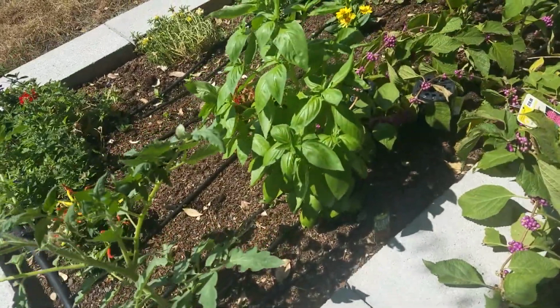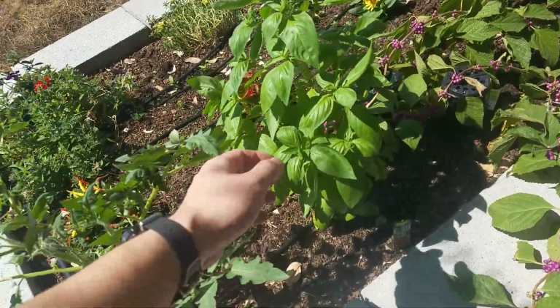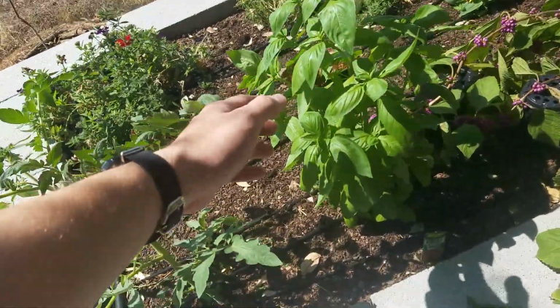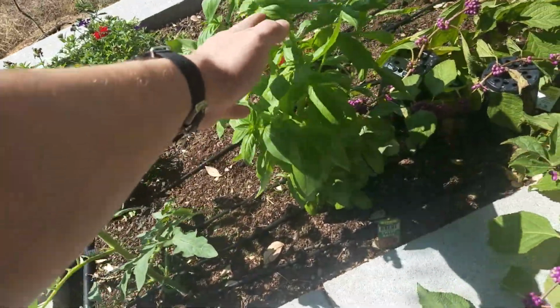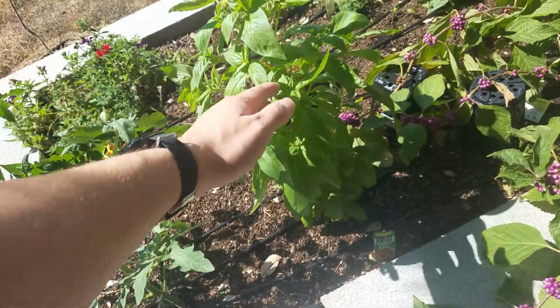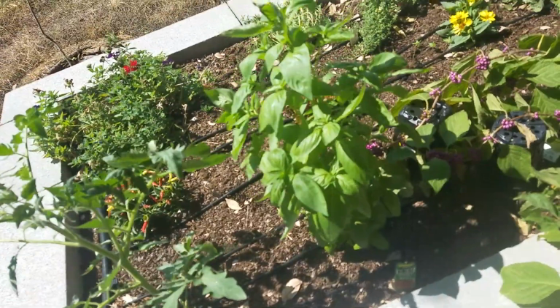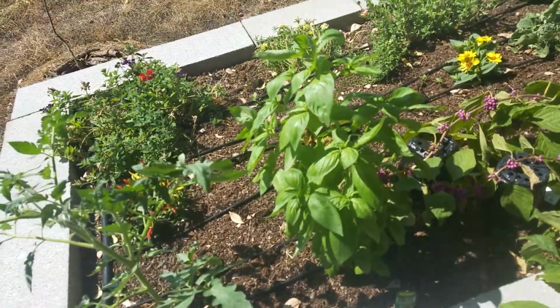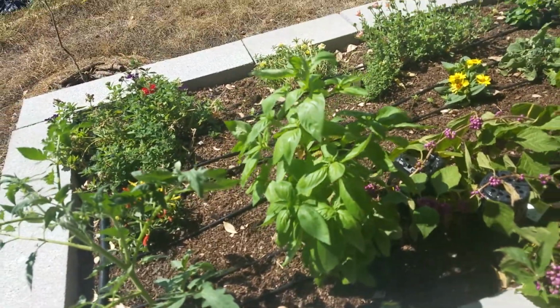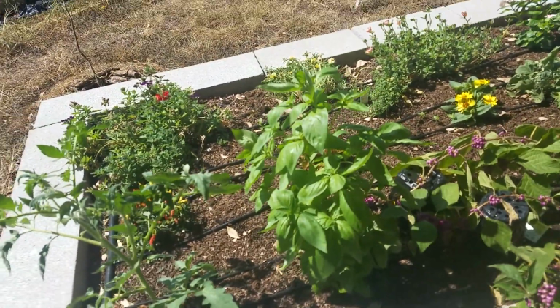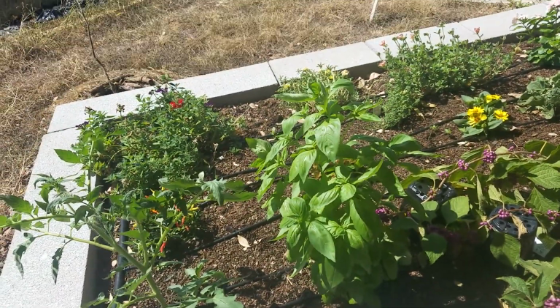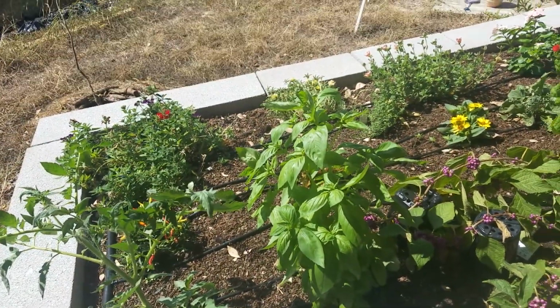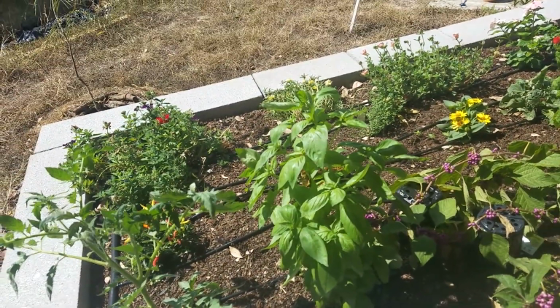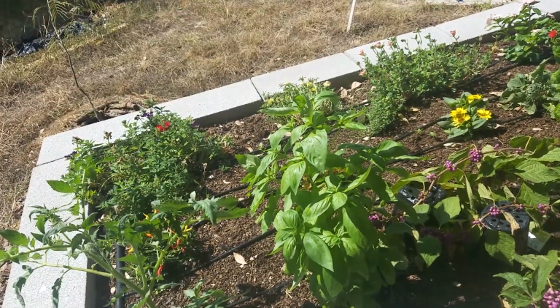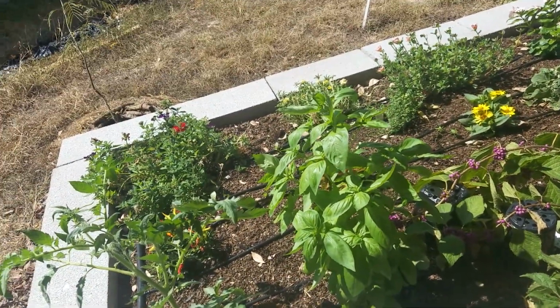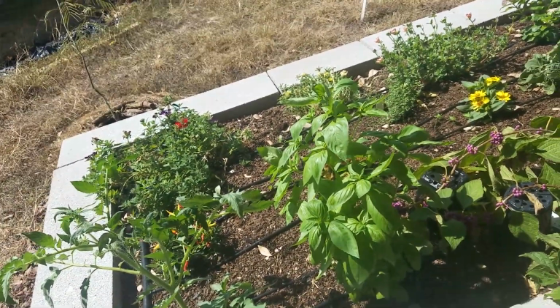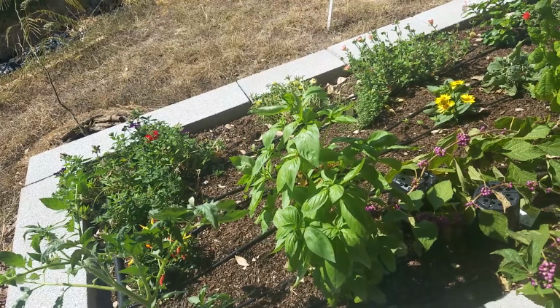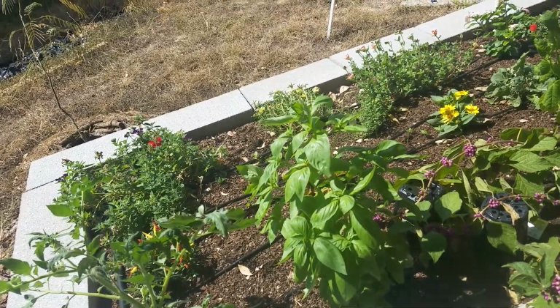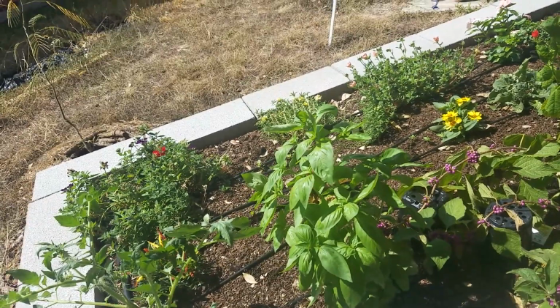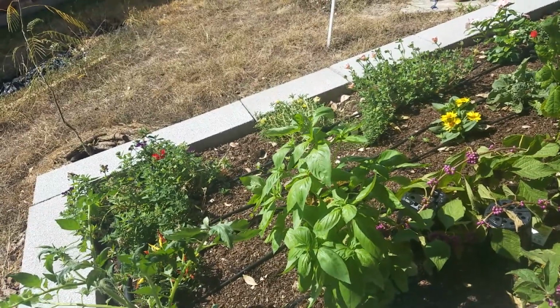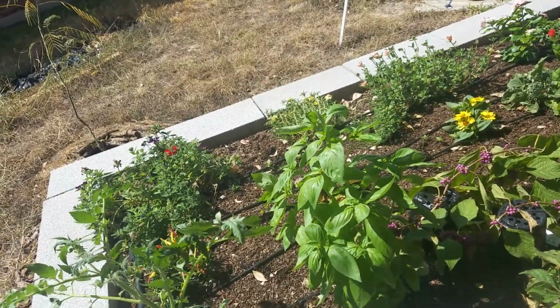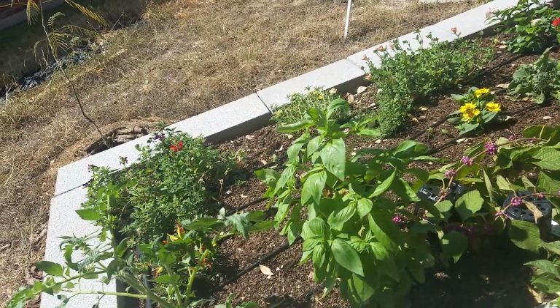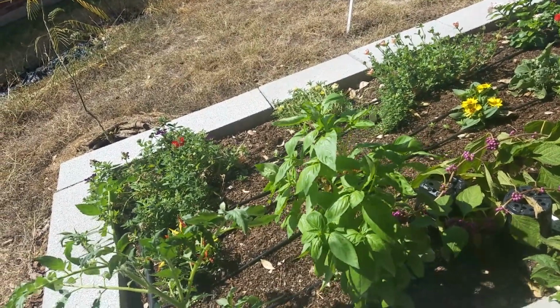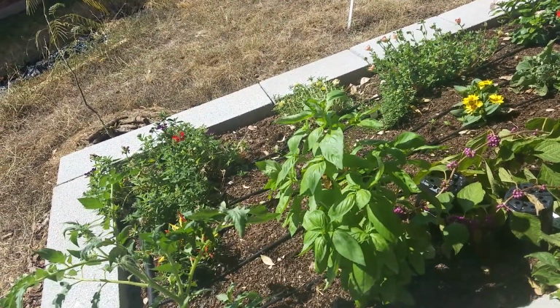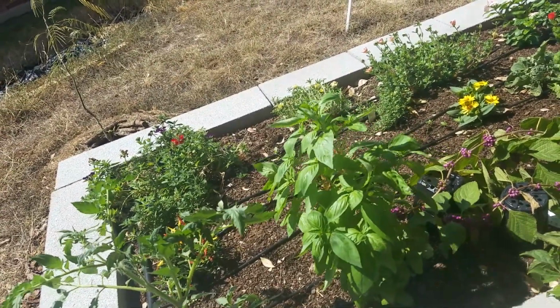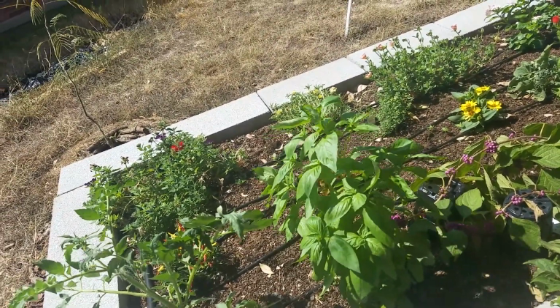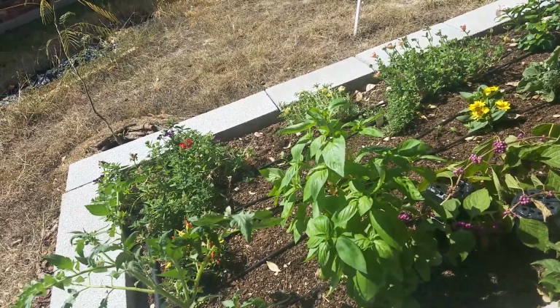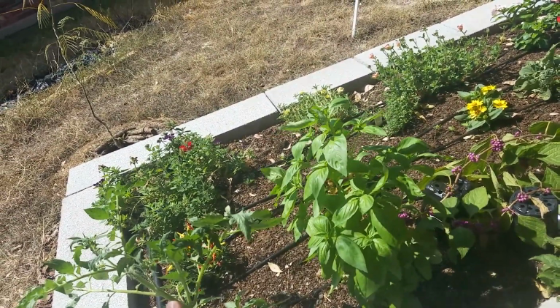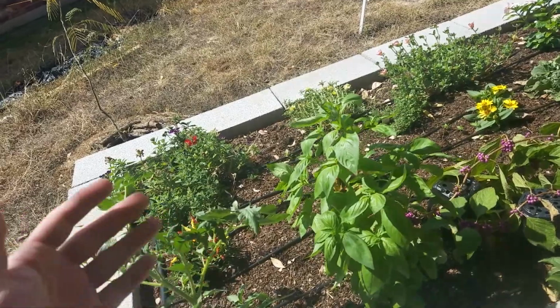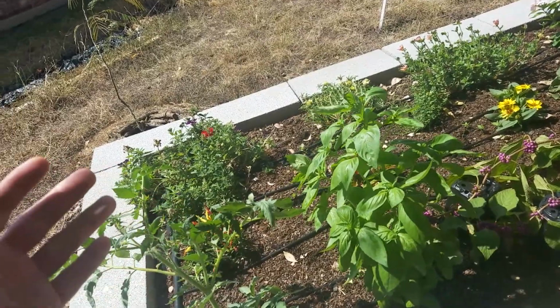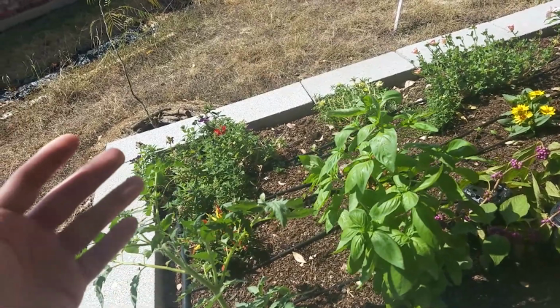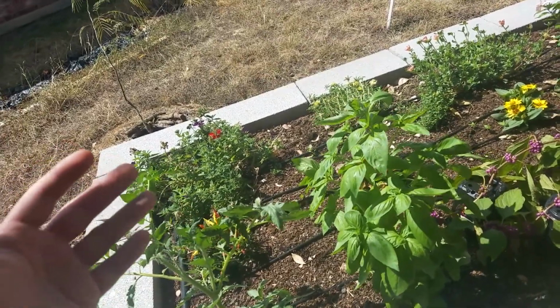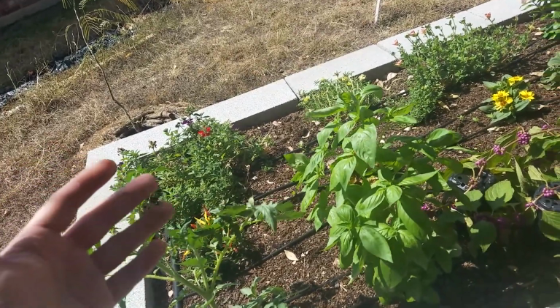Basil has grown a ton. Referring to the previous video — if you haven't watched the previous video, go check it out. I'm going to link it in the description, and in the description I'm going to say how long it's been since I planted these here, because it has not been long at all.